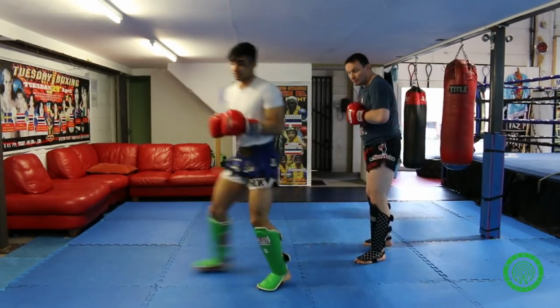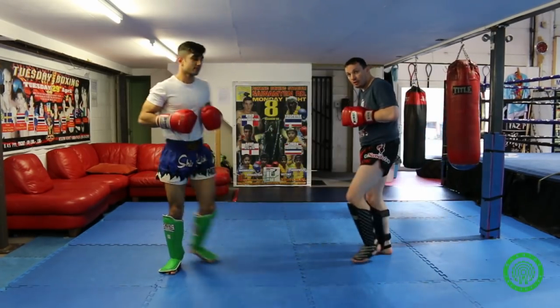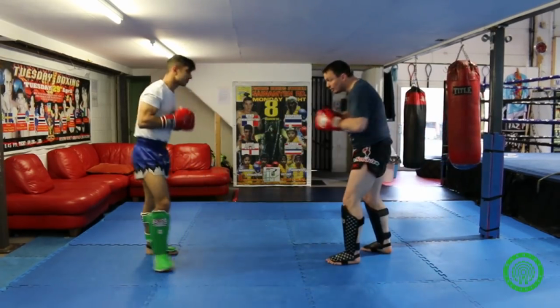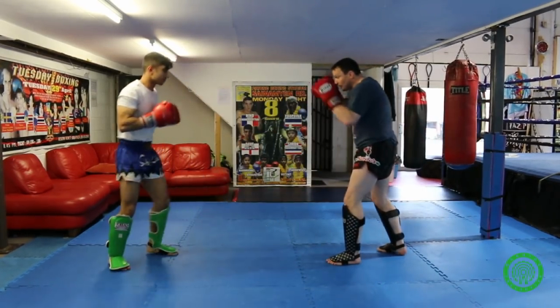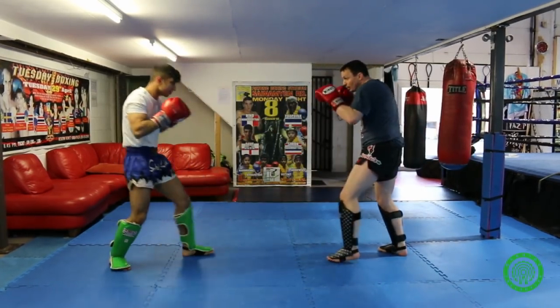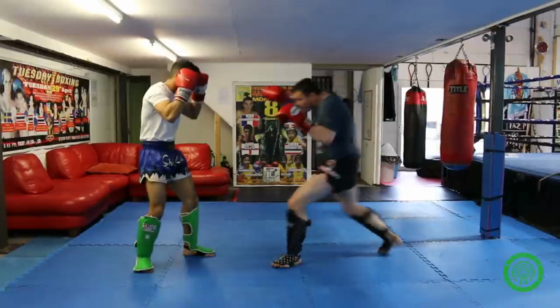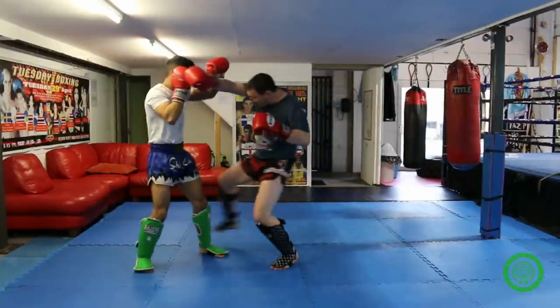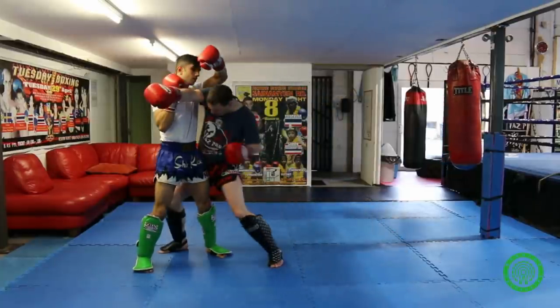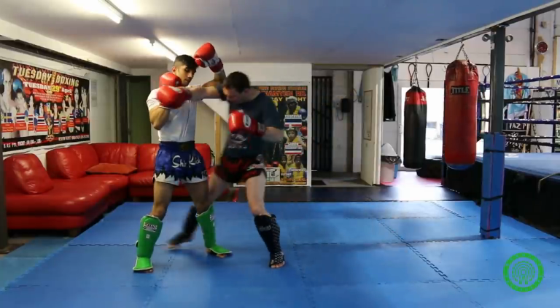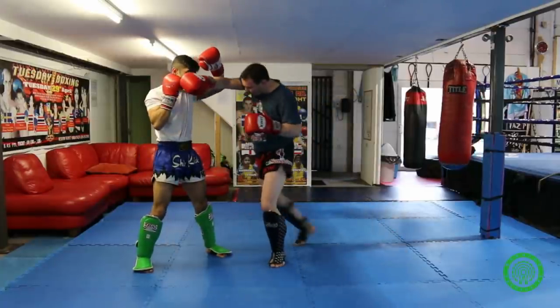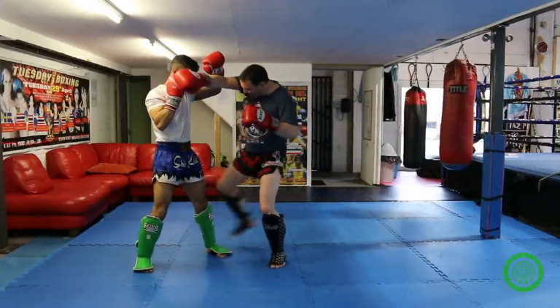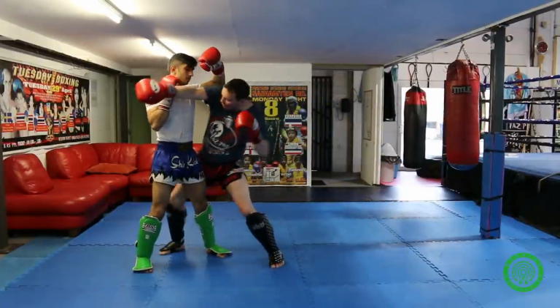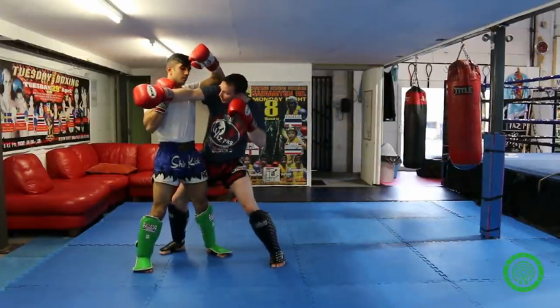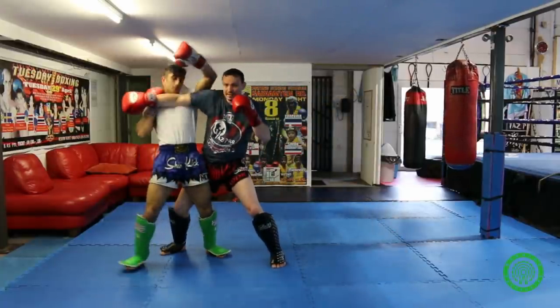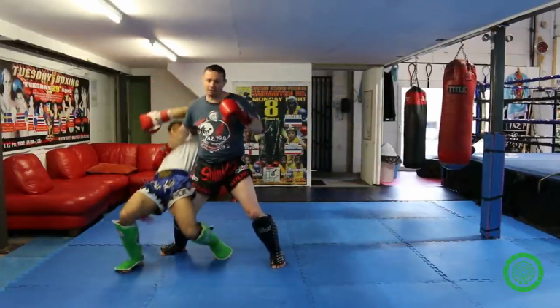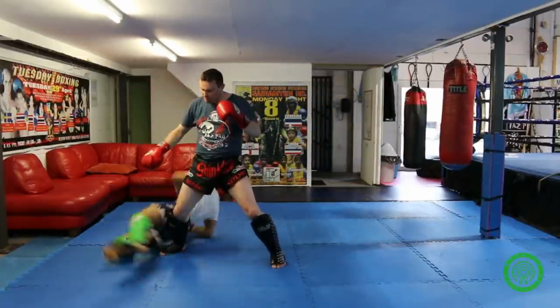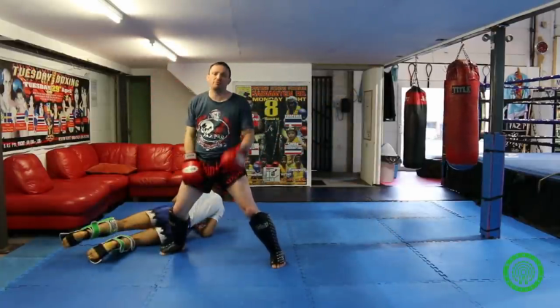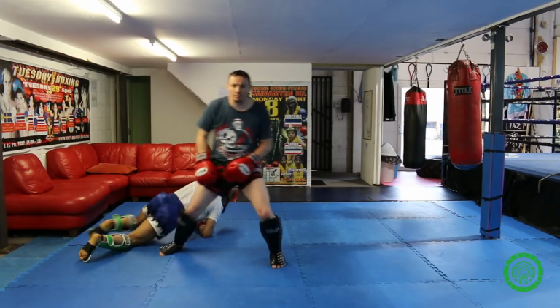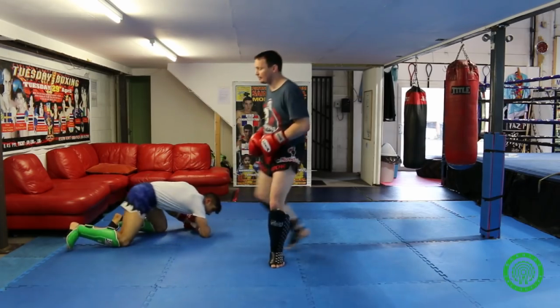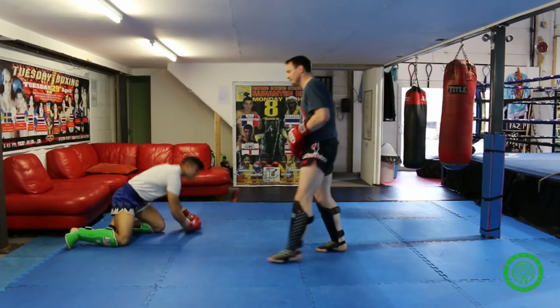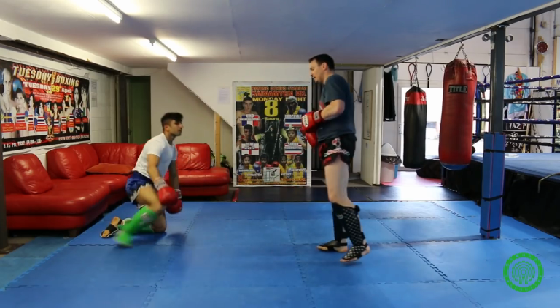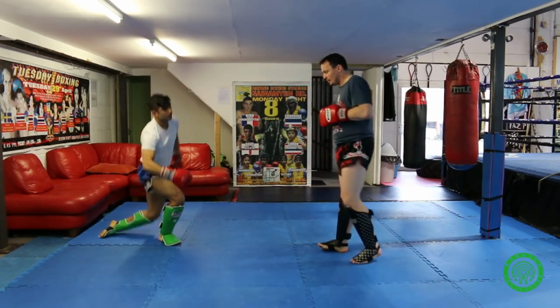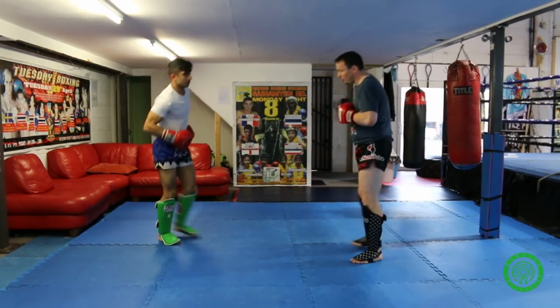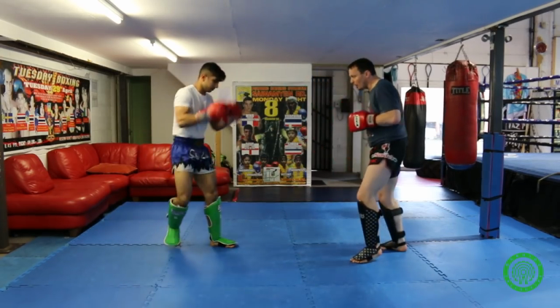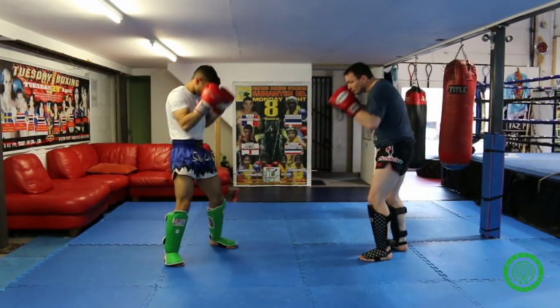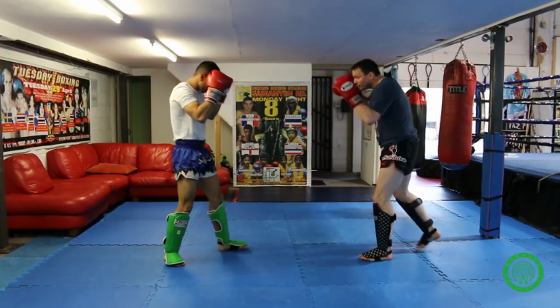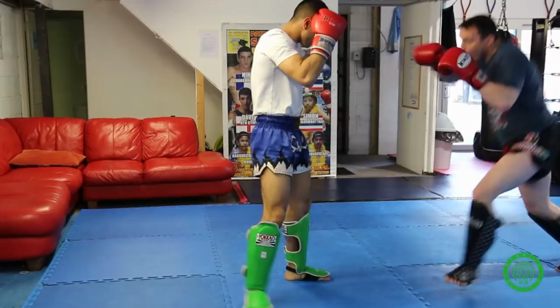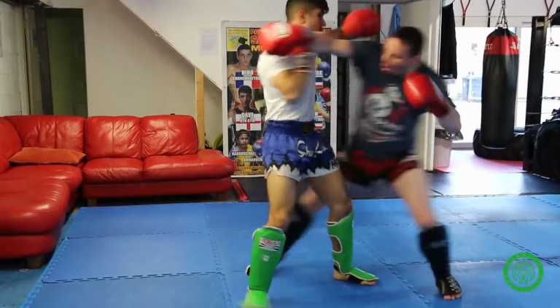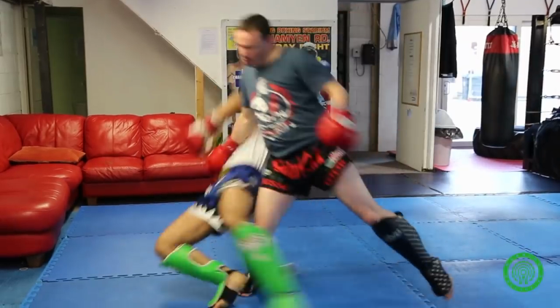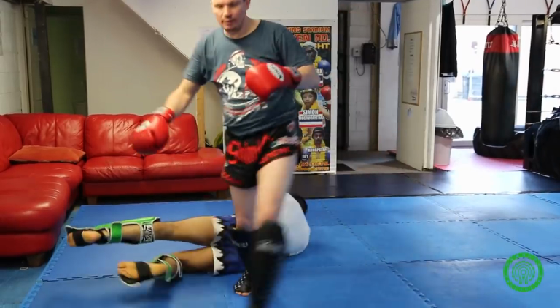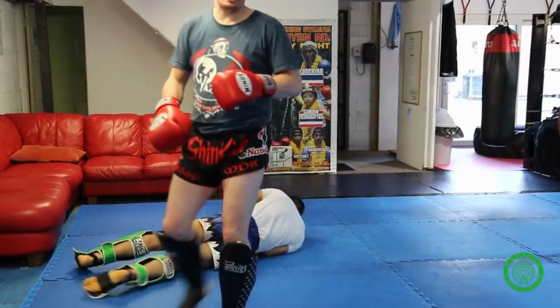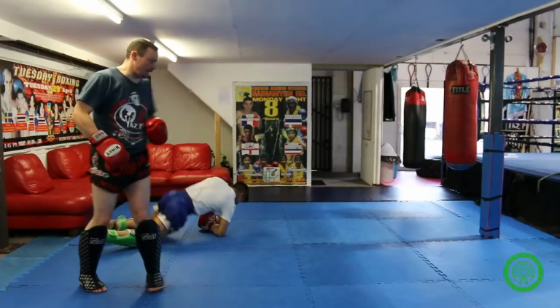I'll slow it down. As I've done, I've stepped in — I literally want my leg to go here, my hands here, and I'm just literally flying him over my leg. I'll do it one more time, nice and fast — come in and take him over my leg.